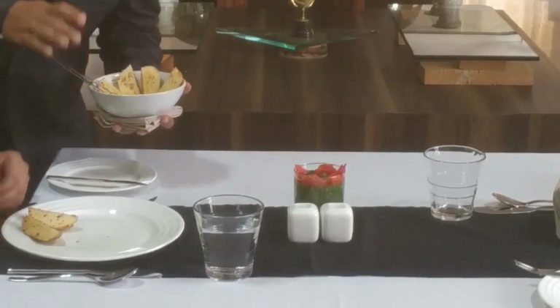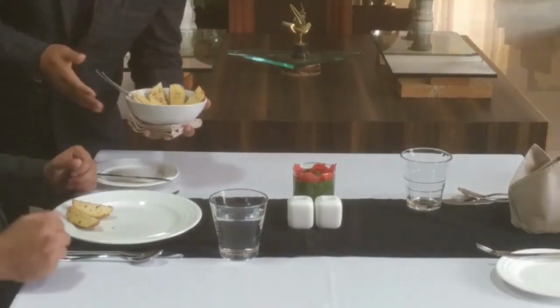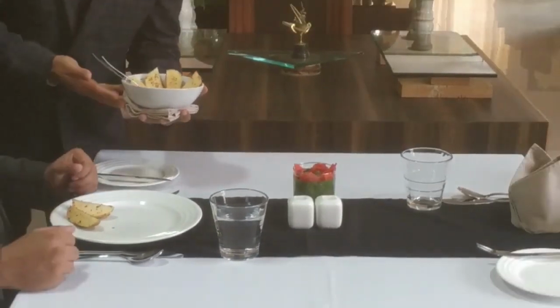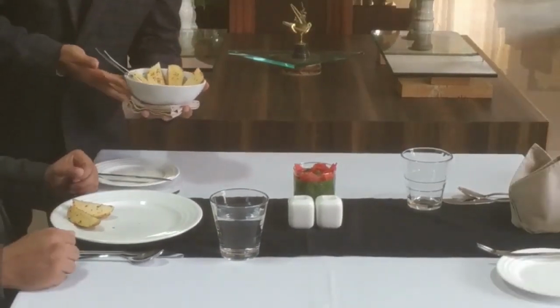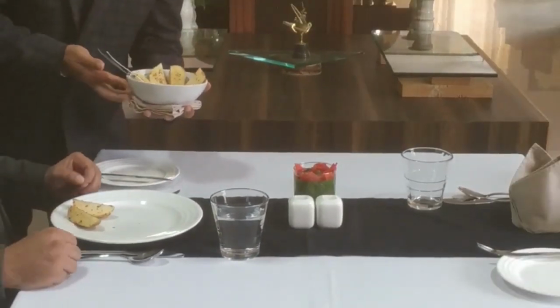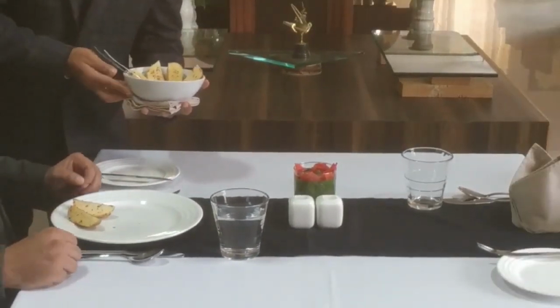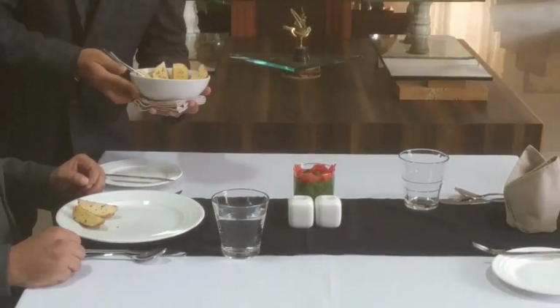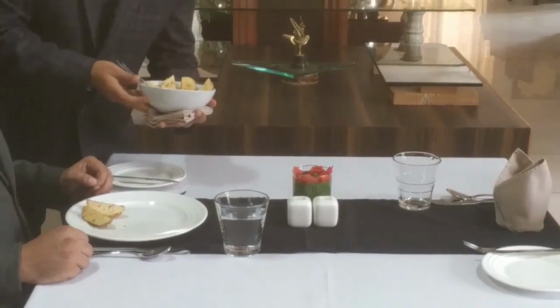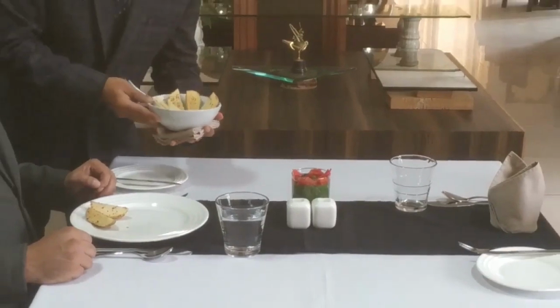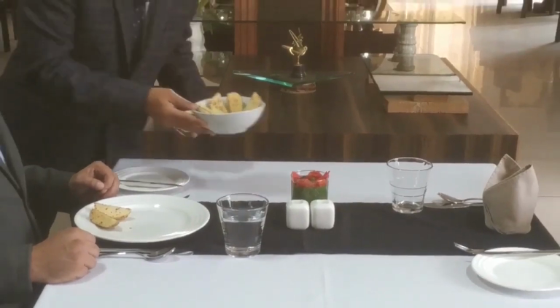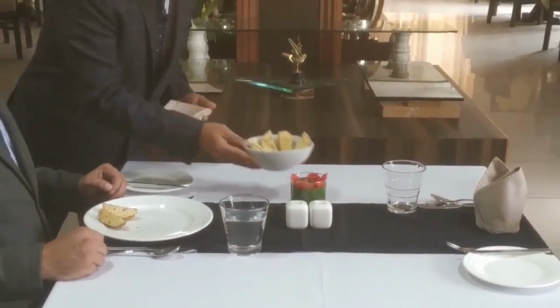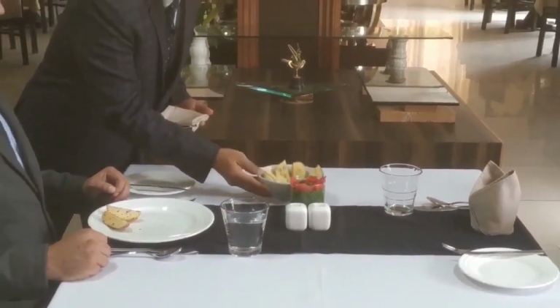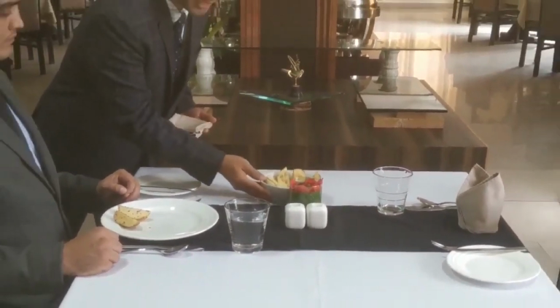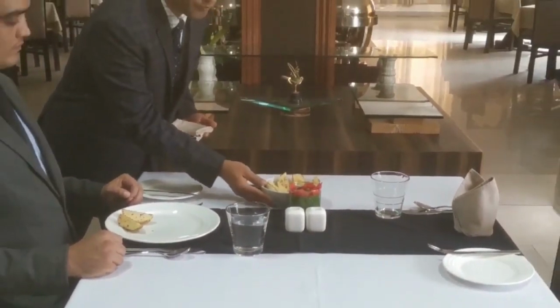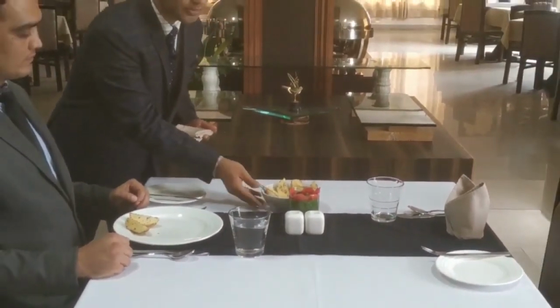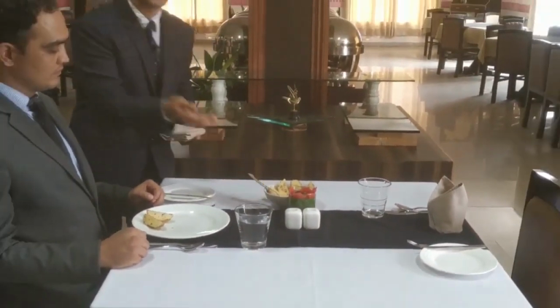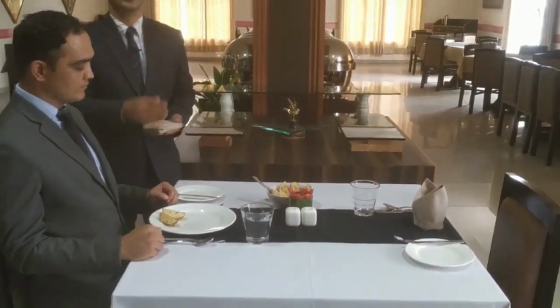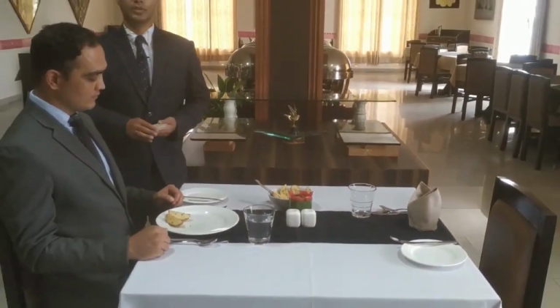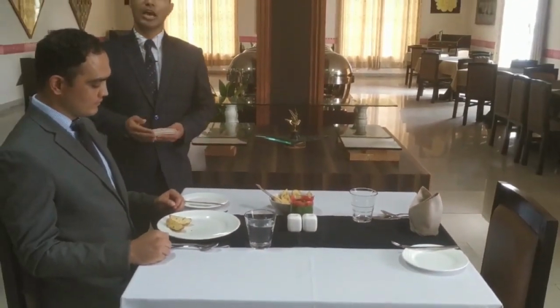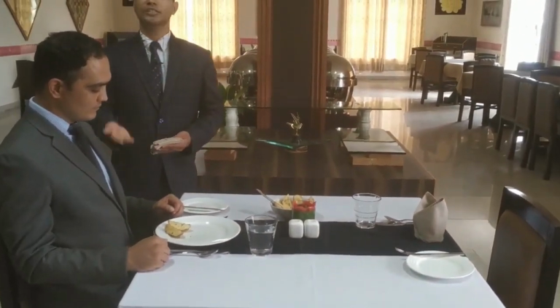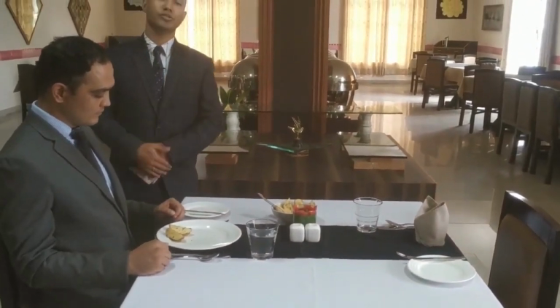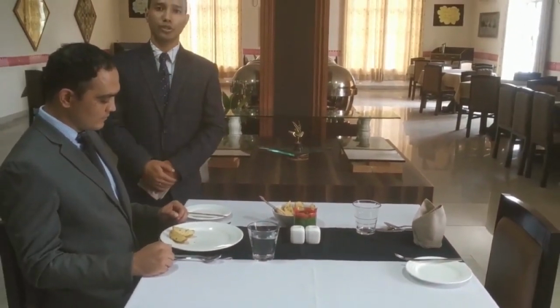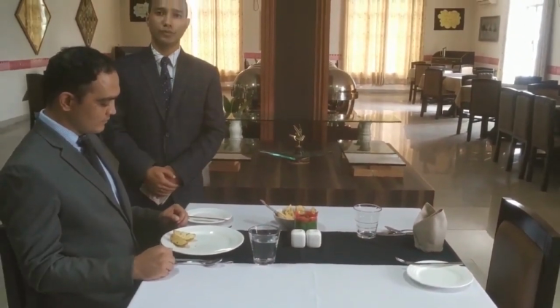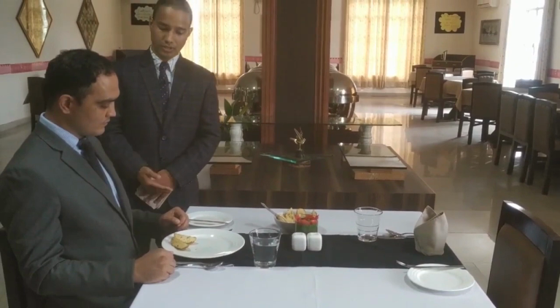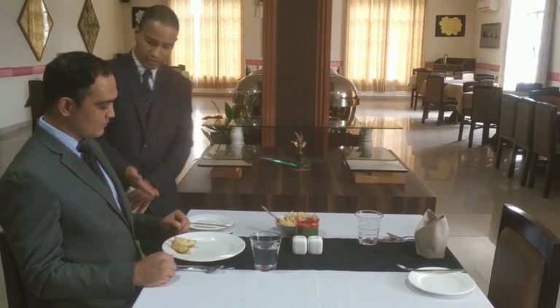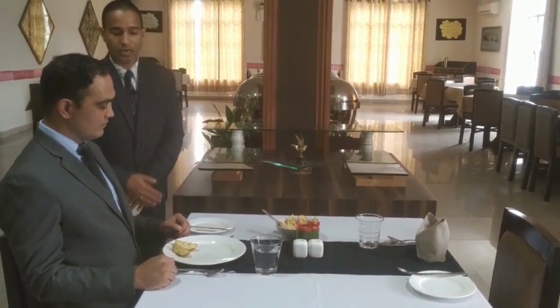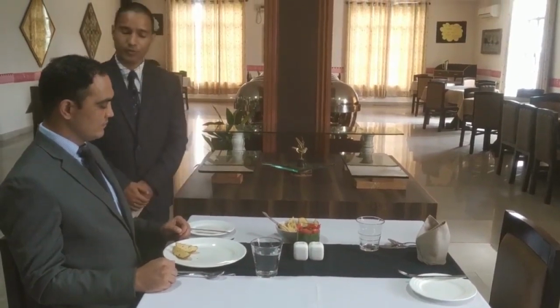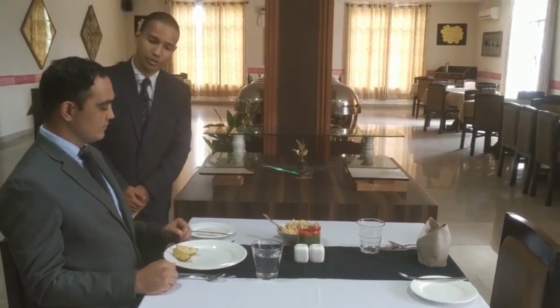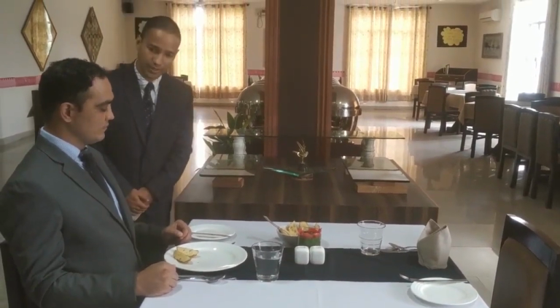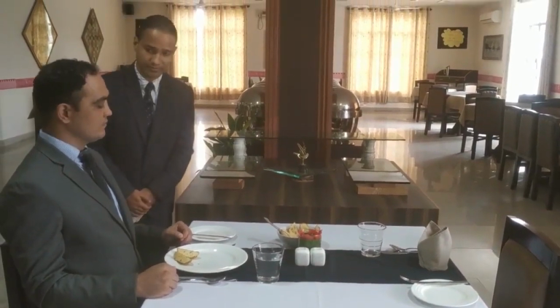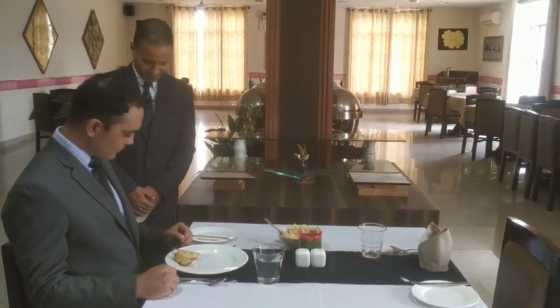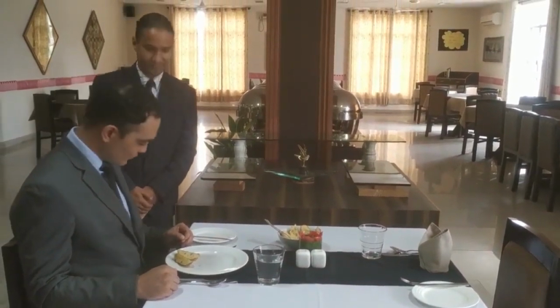After serving the enough quantity, place the entrée dish on the guest table and before leaving the table, ask the guest to enjoy the food. Sir, I hope you will enjoy your meal. Thank you.